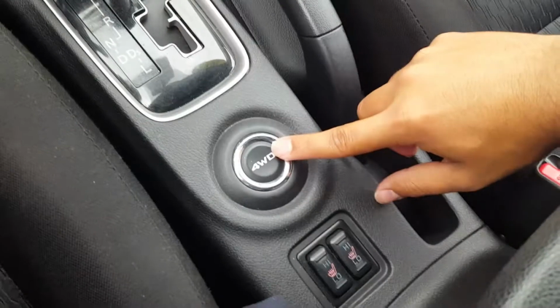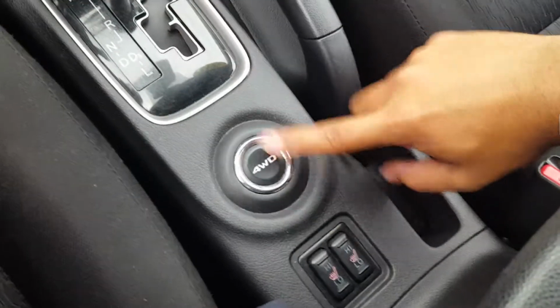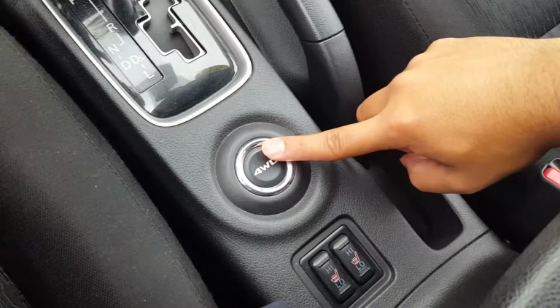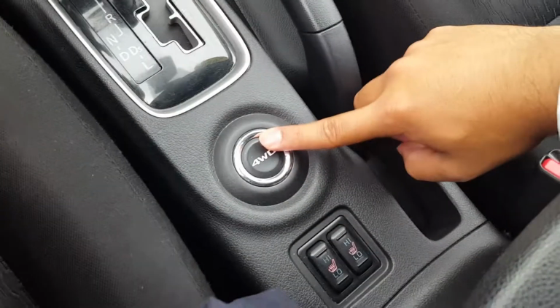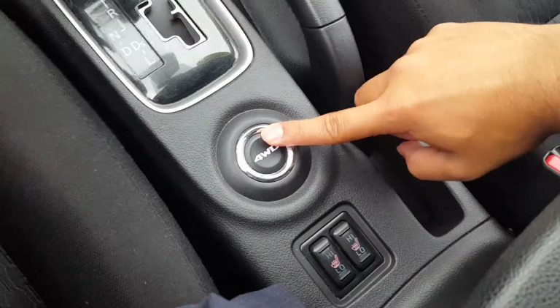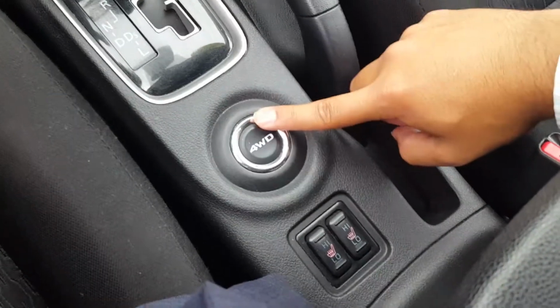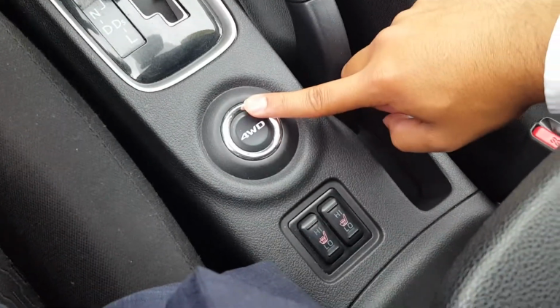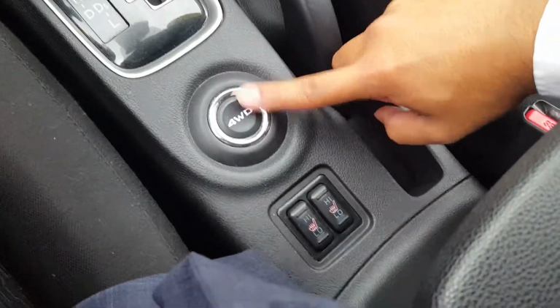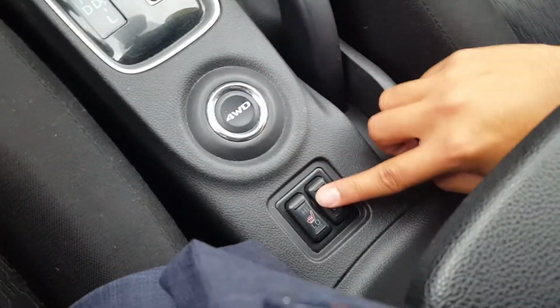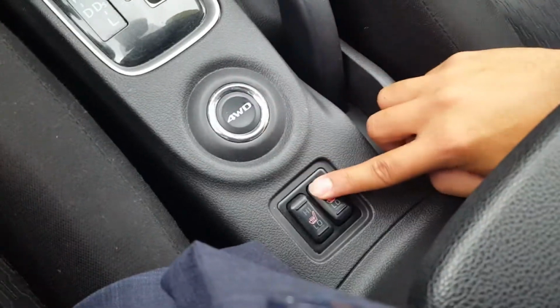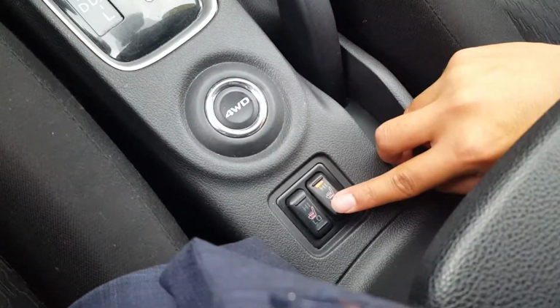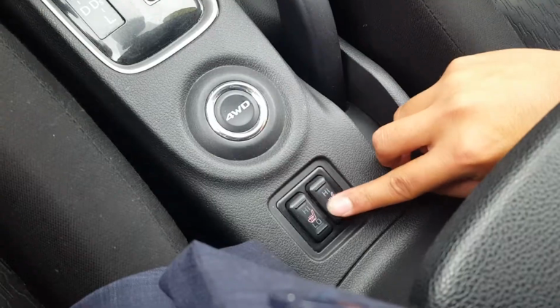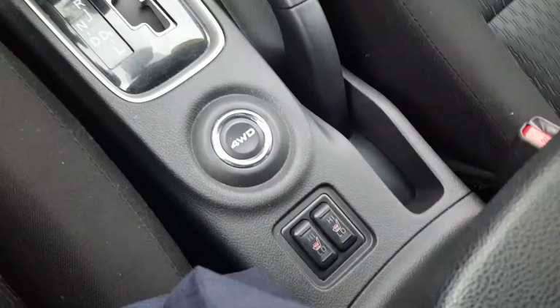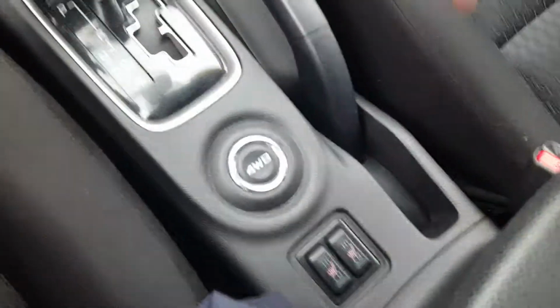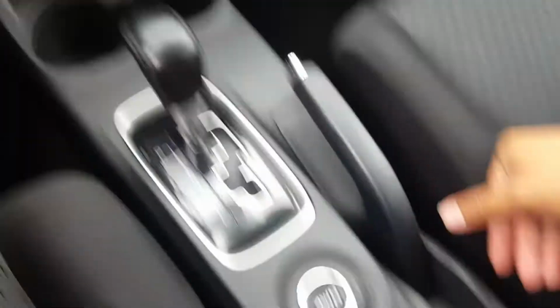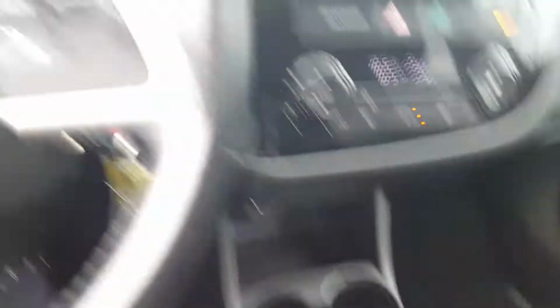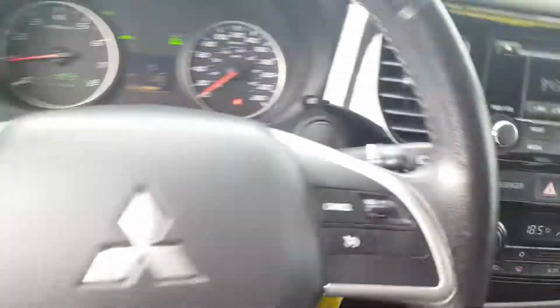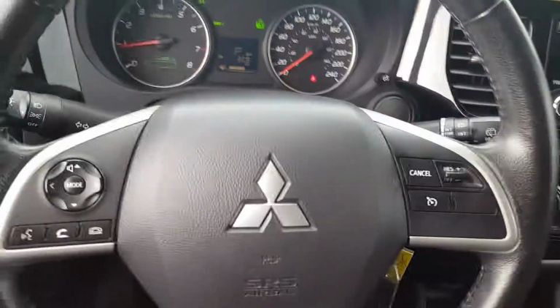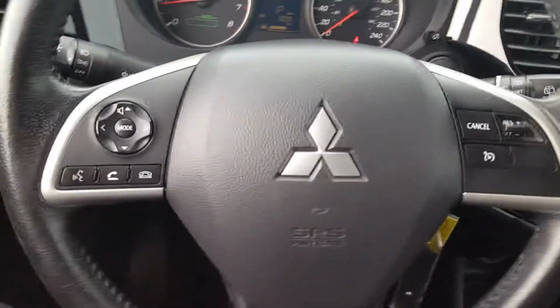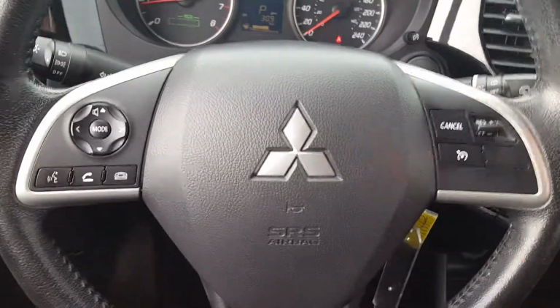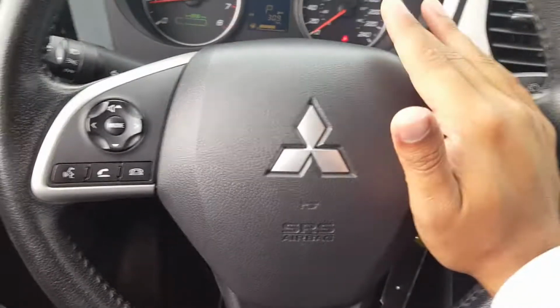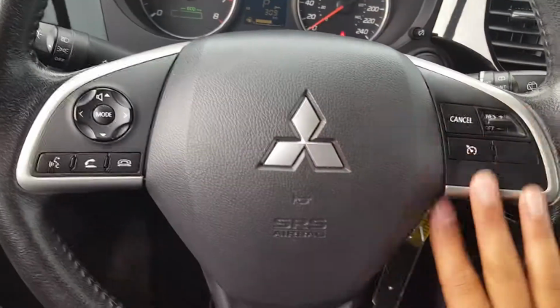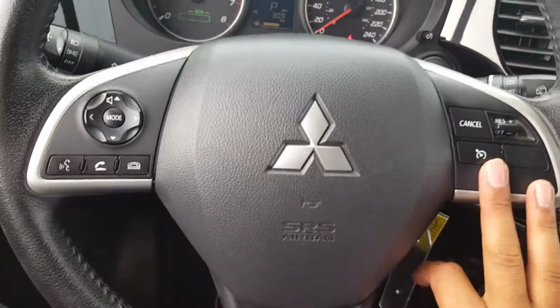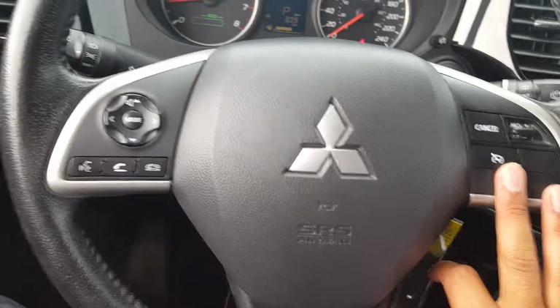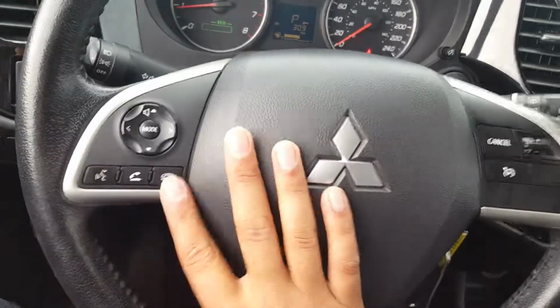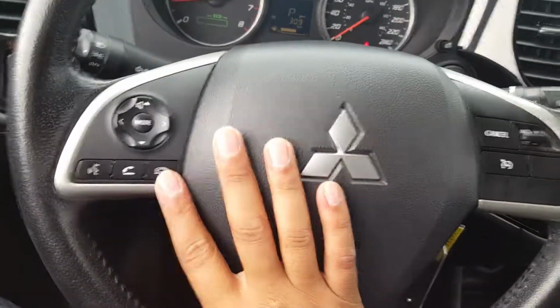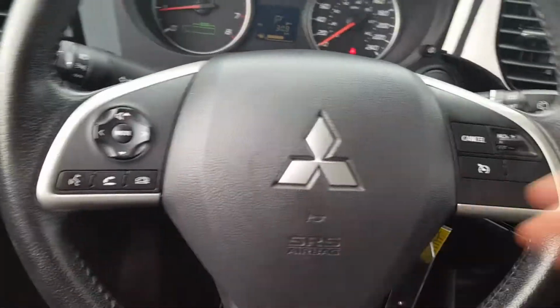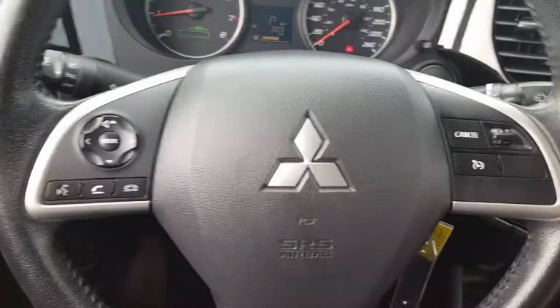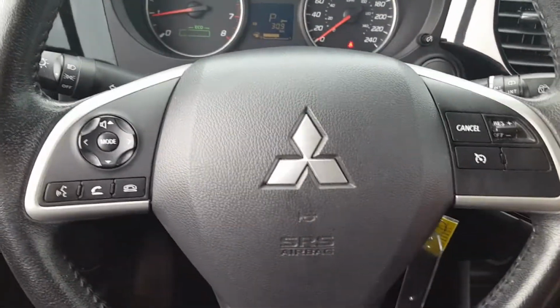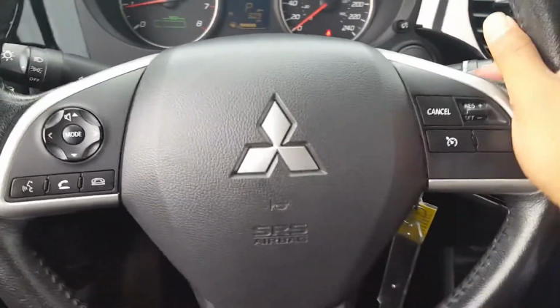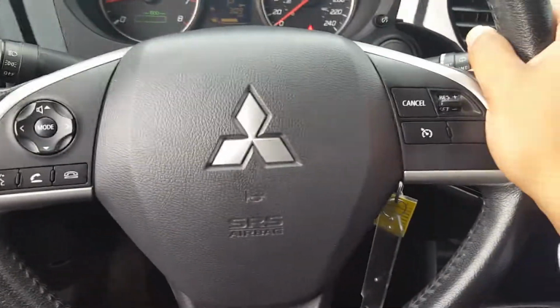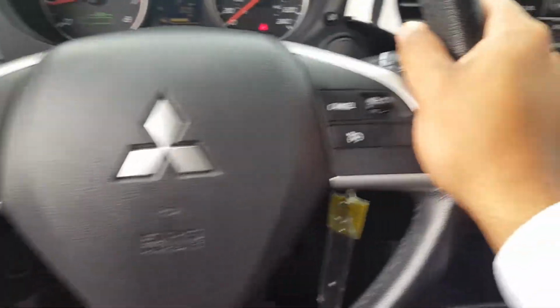You also have a lockable differential four-wheel drive, which is a really cool feature. And let's not forget about the heated seats — though it's summertime so we won't need those for a while. You have steering wheel audio controls, cruise control, and Bluetooth so you can answer phone calls and keep your hands on the wheel.